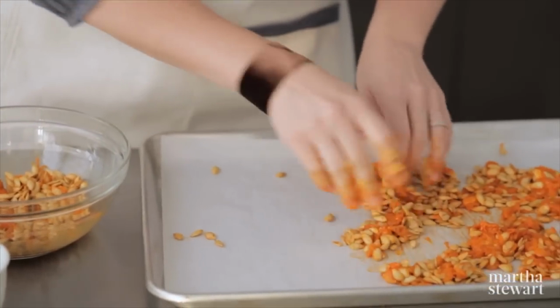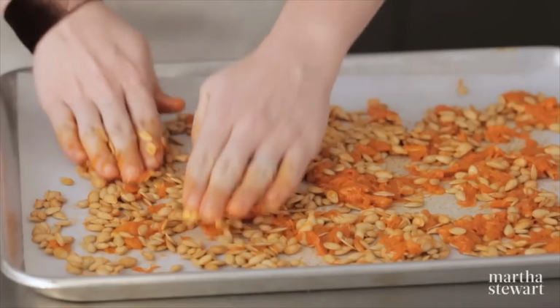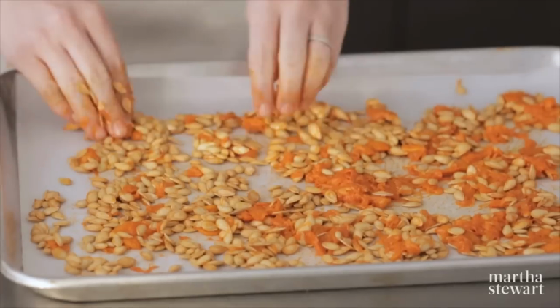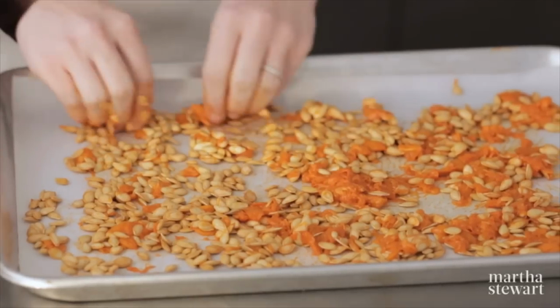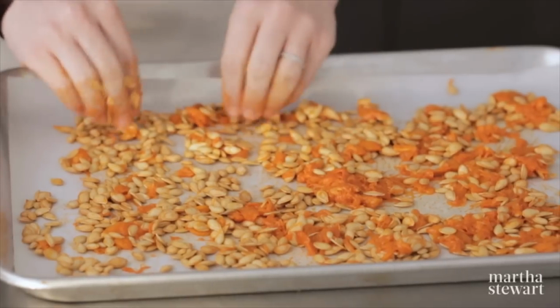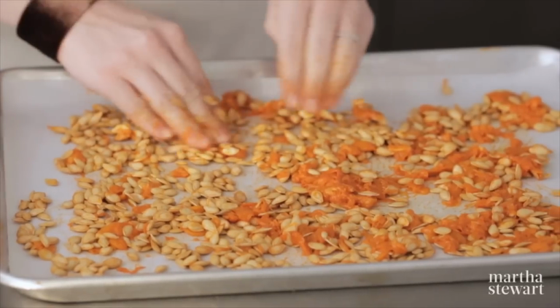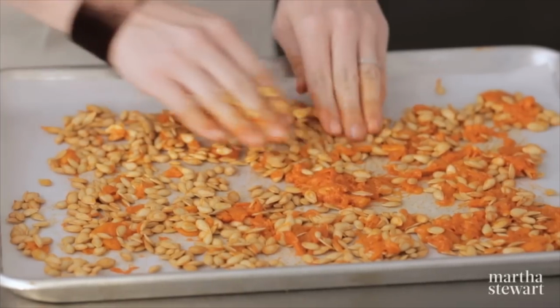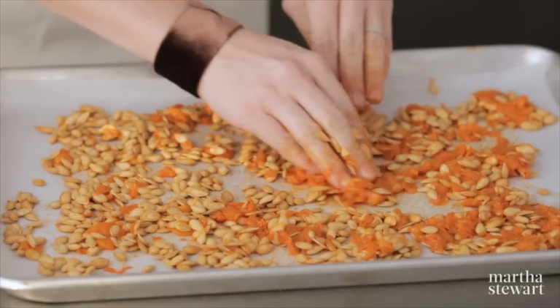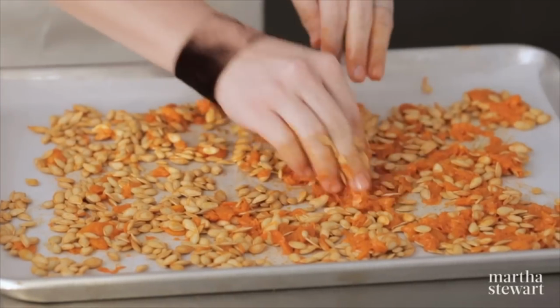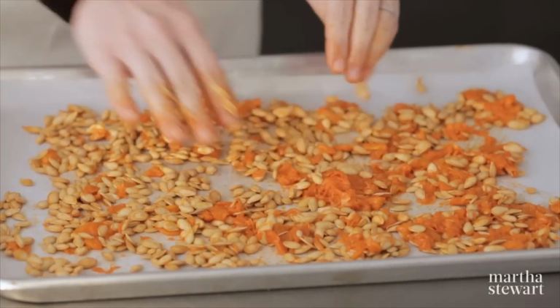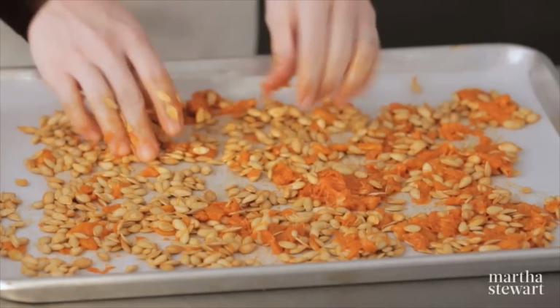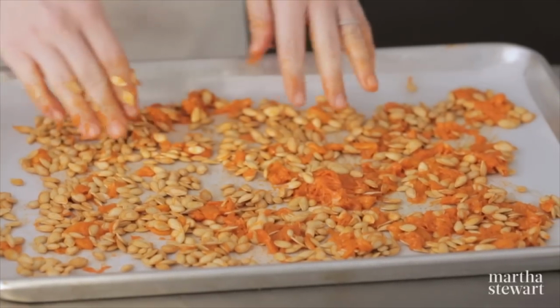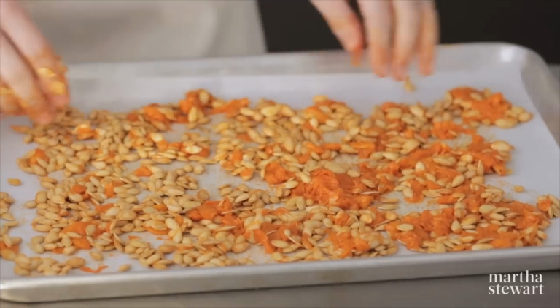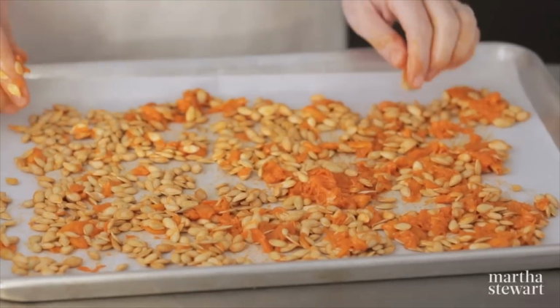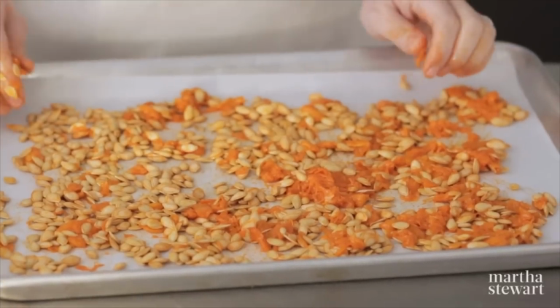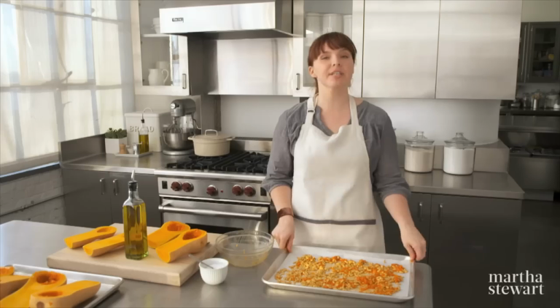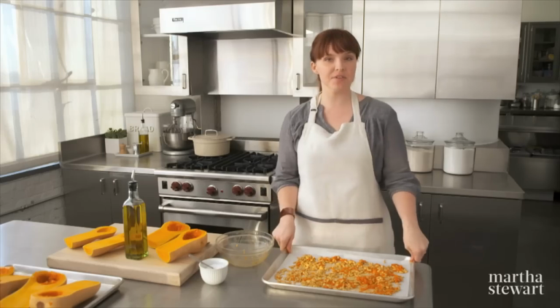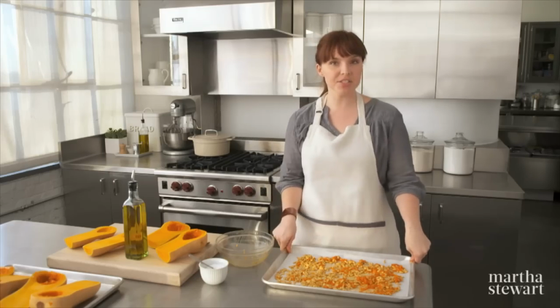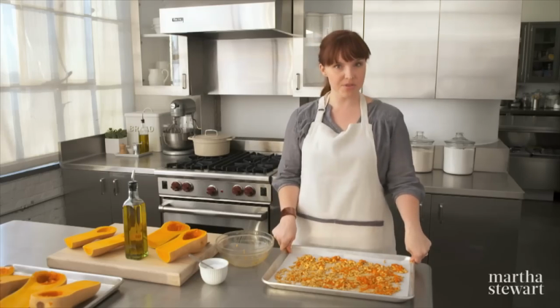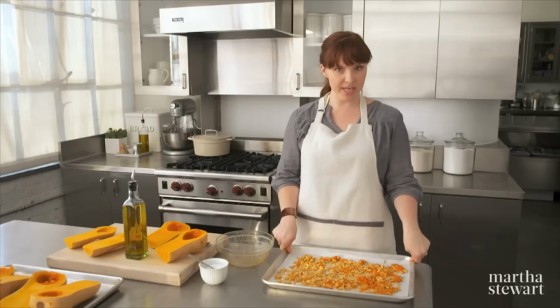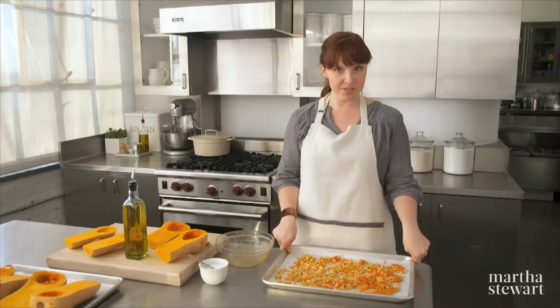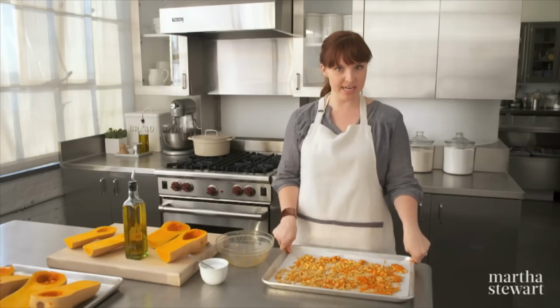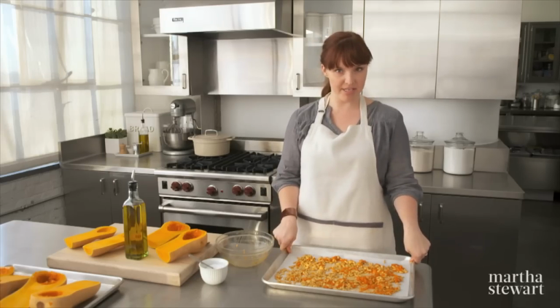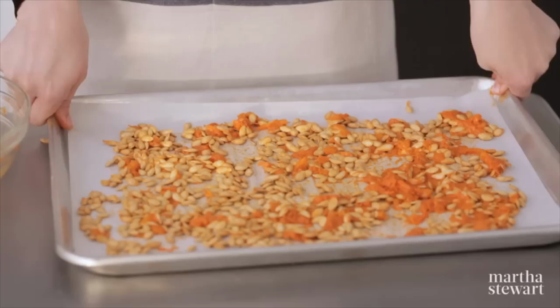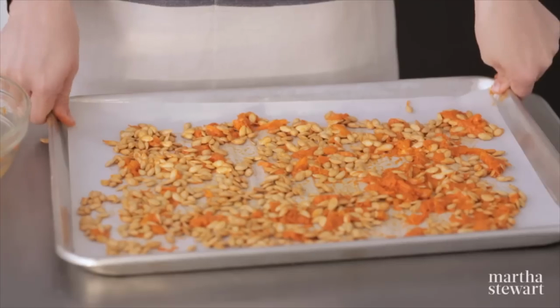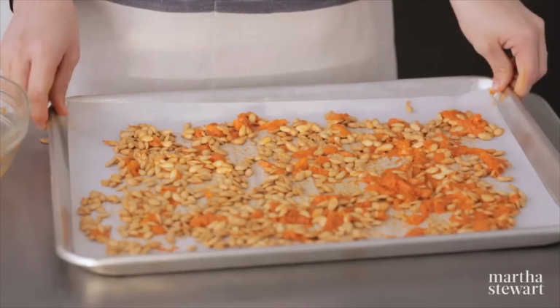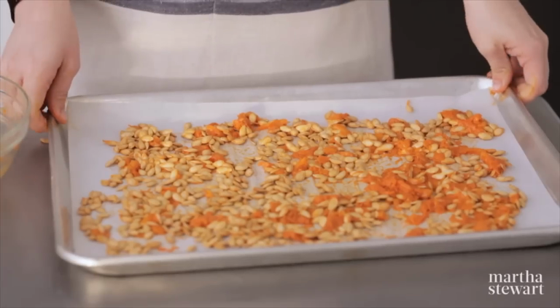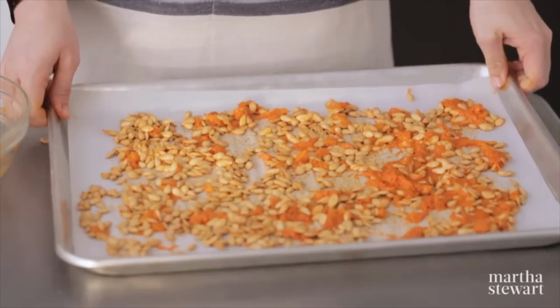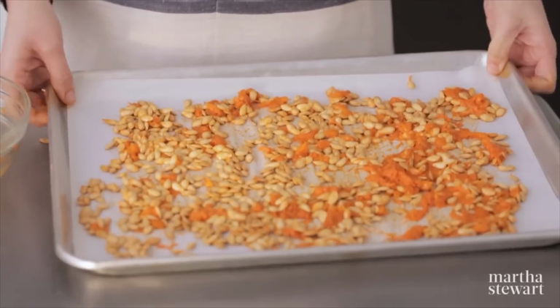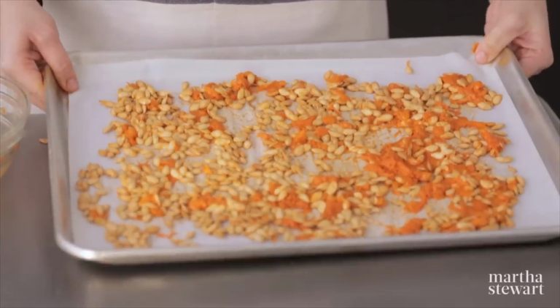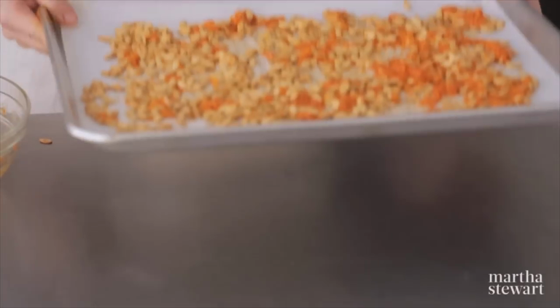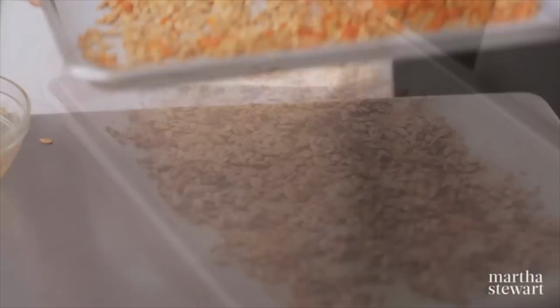Spread the seeds, pulp and all, in a single layer, and once you're finished transfer this to a 300-degree oven and roast the seeds for about 50 minutes.